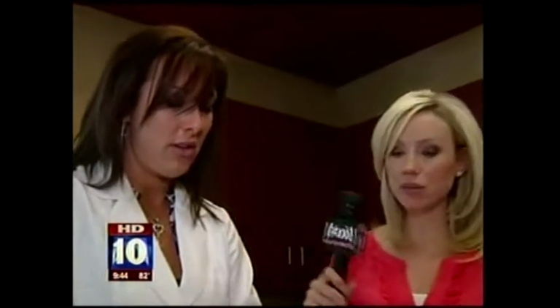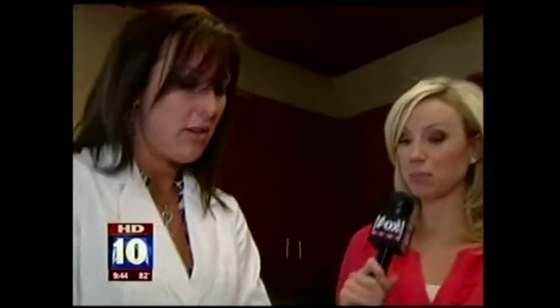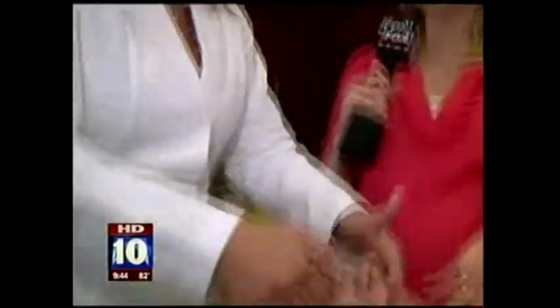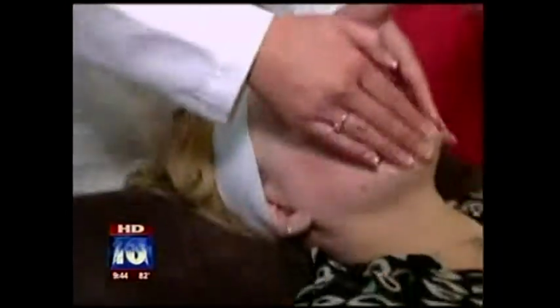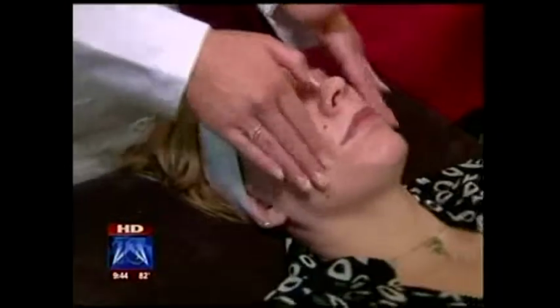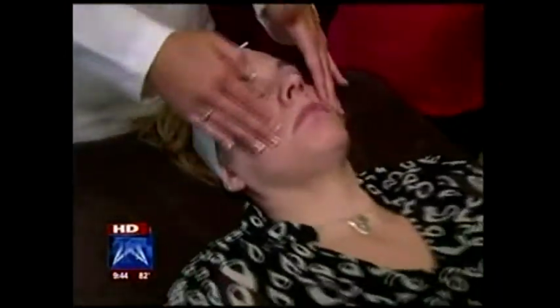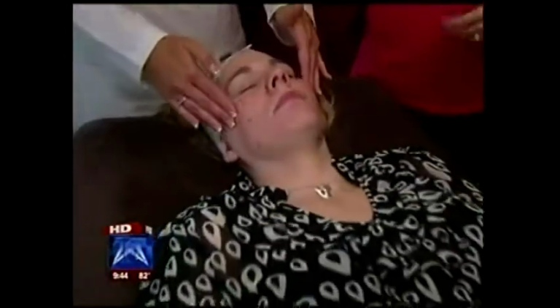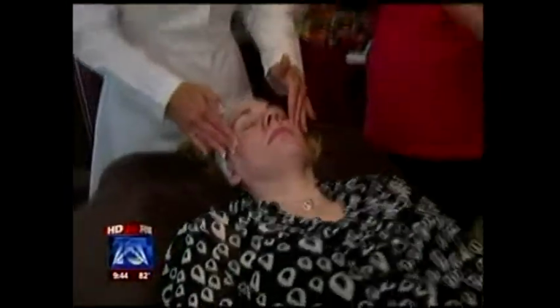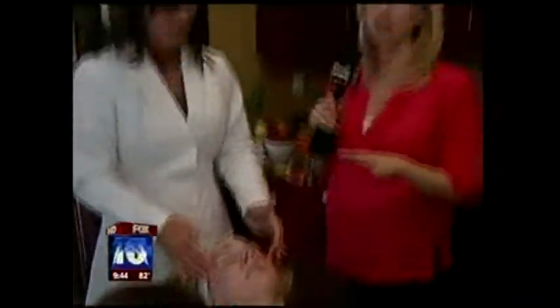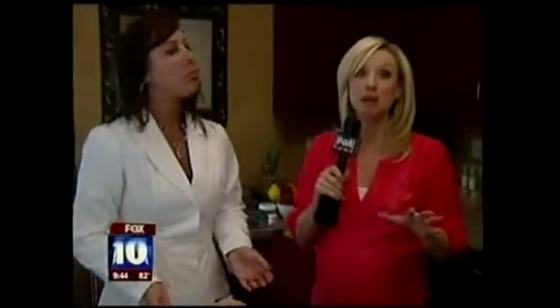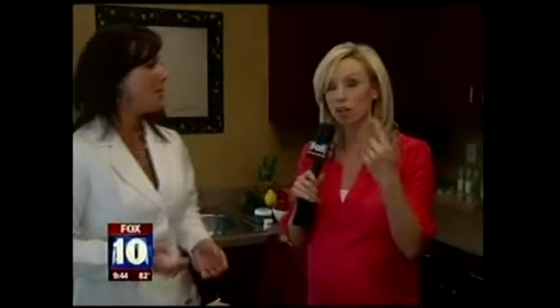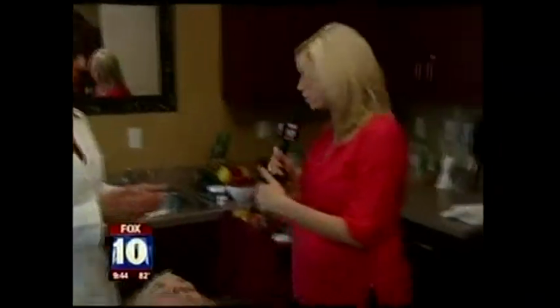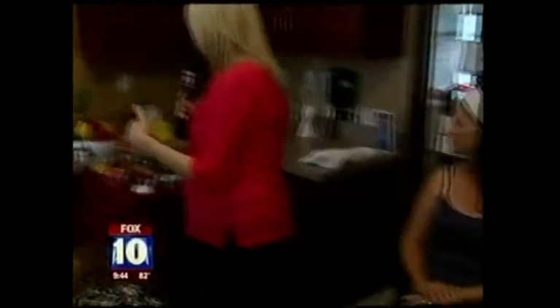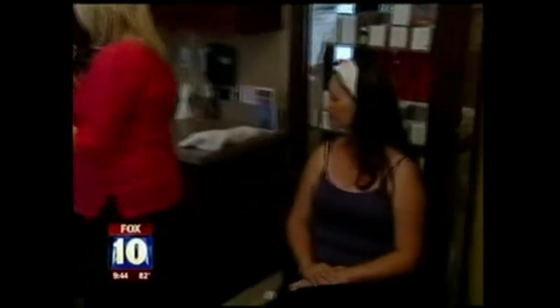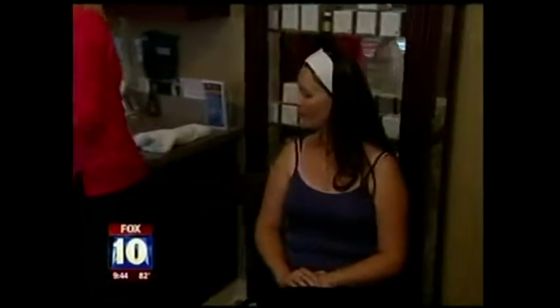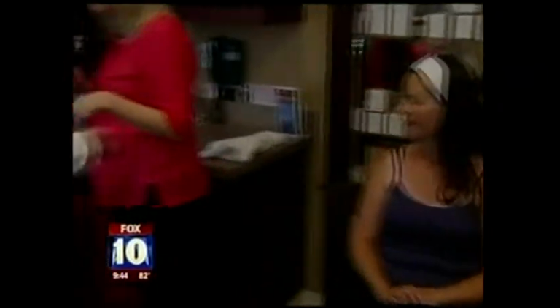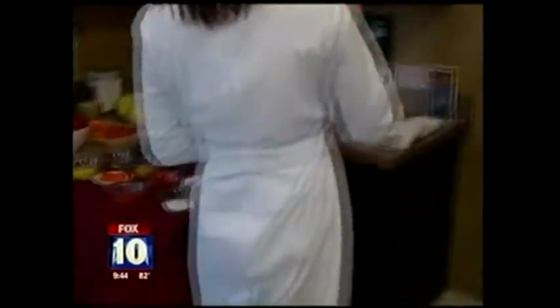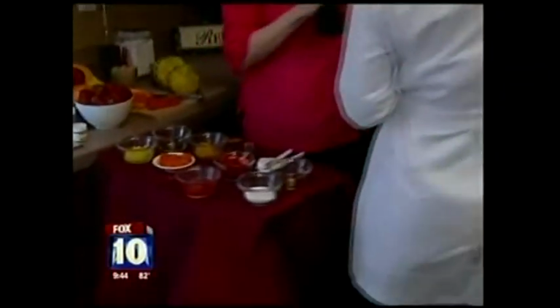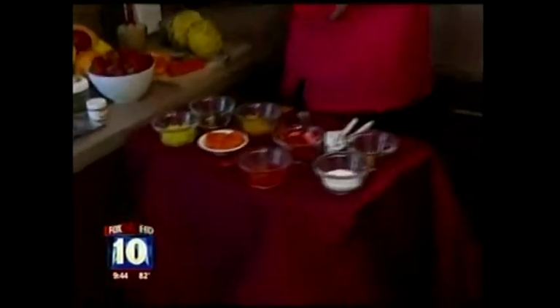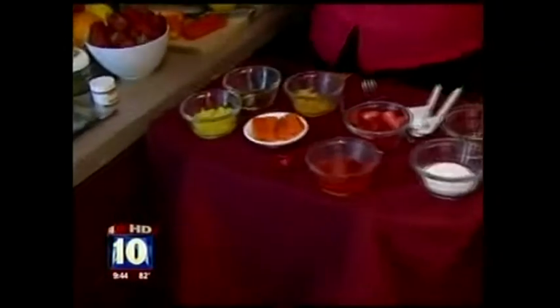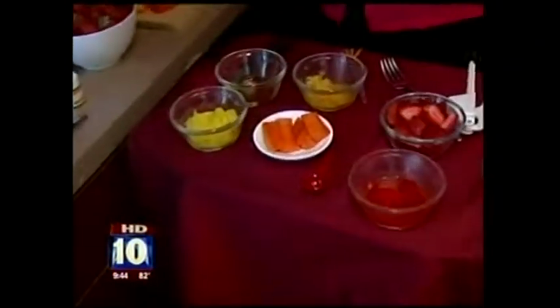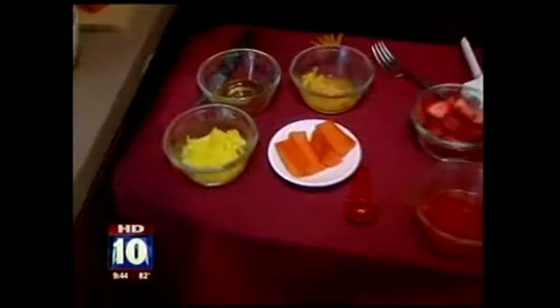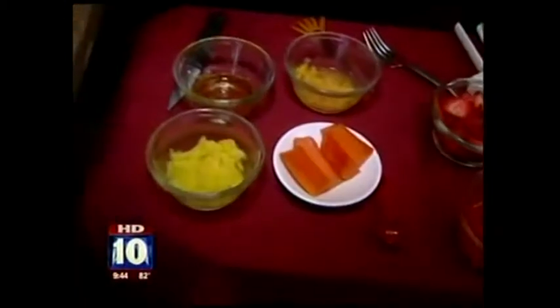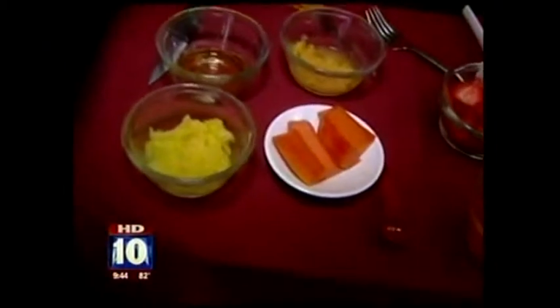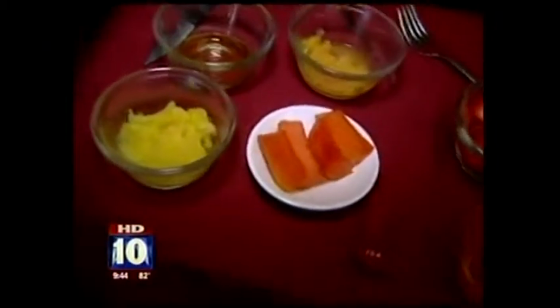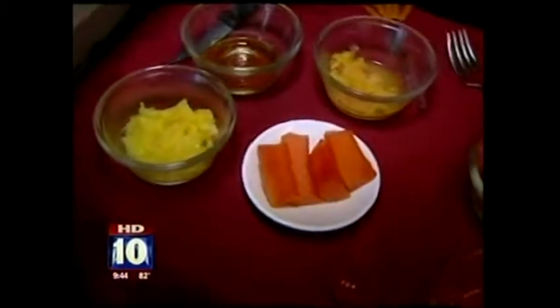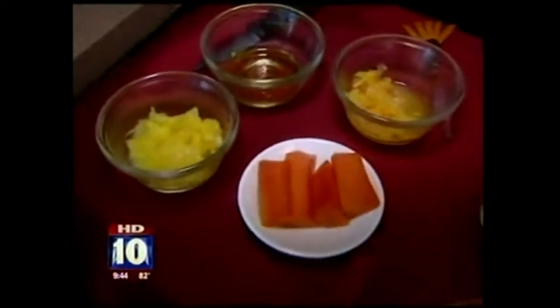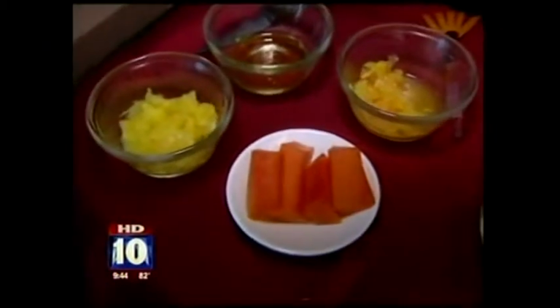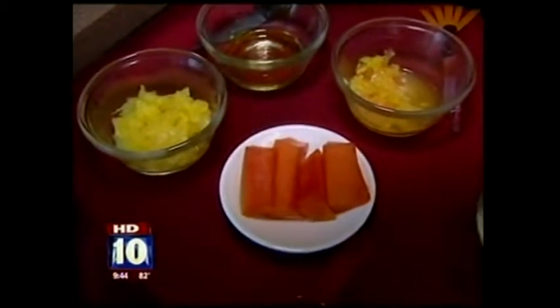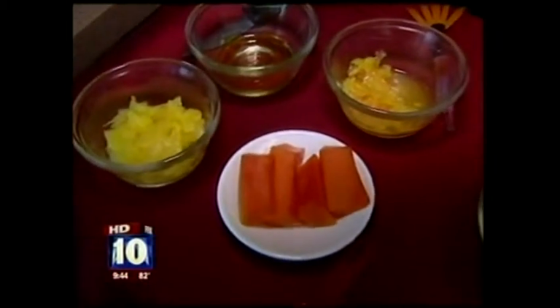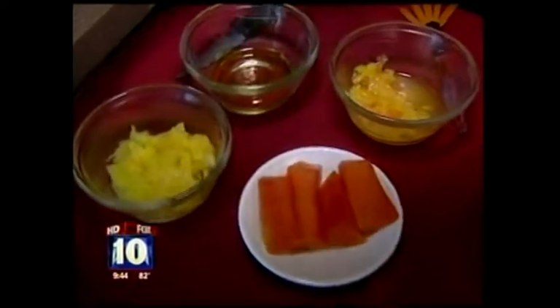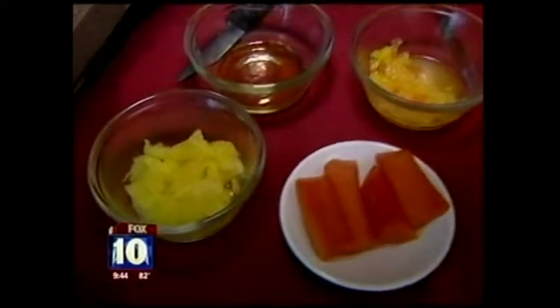Strawberries are high in vitamin C and antioxidants, and the seeds in the strawberries will abrade the skin and give you that nice healthy glow. Simply wash it off with warm water. The other one smells so good — come over here and show this one. This is the one with pineapple, papaya, and olive oil. This one's a mask, so we're going to leave it on a little longer.